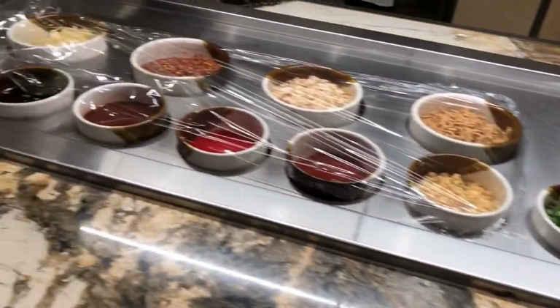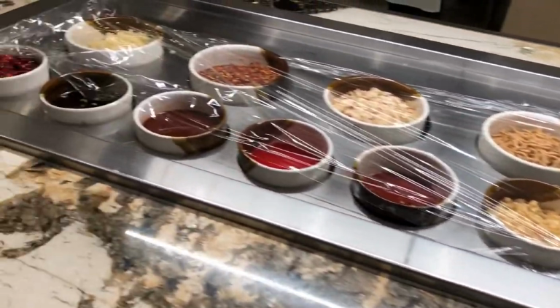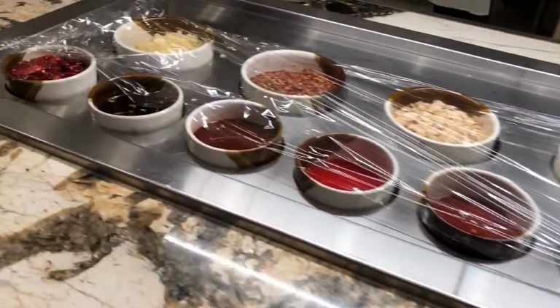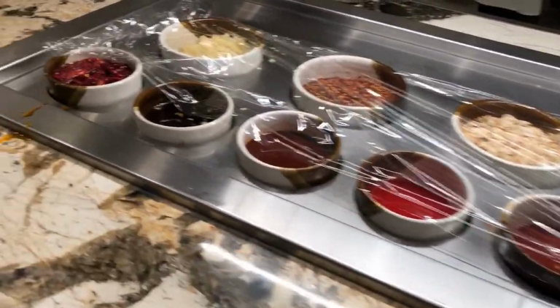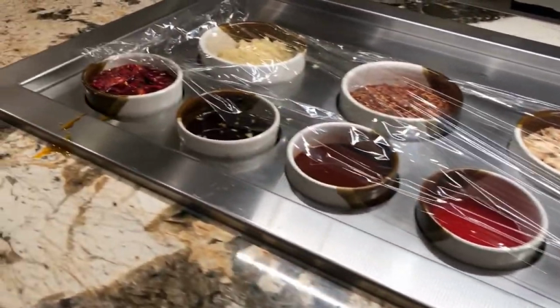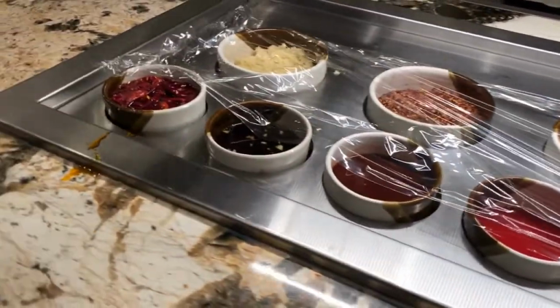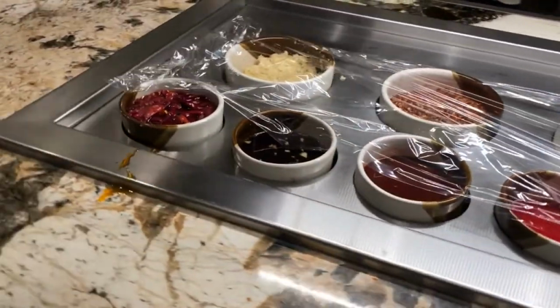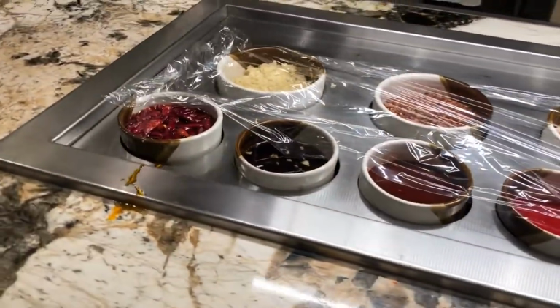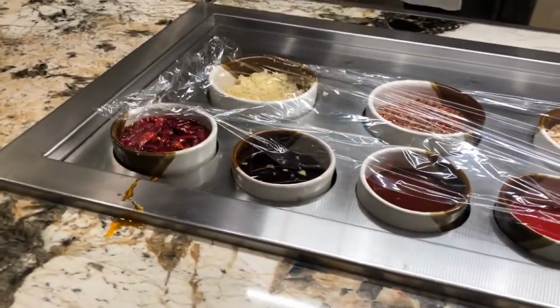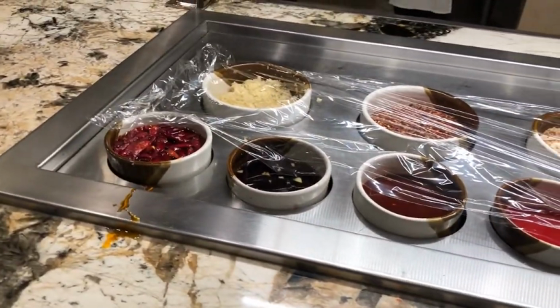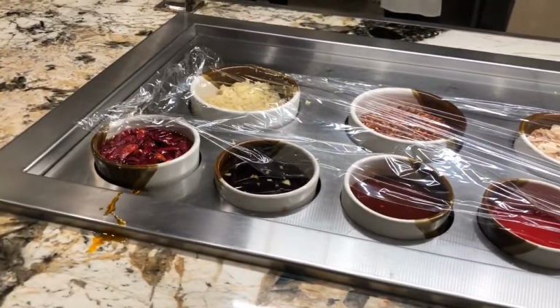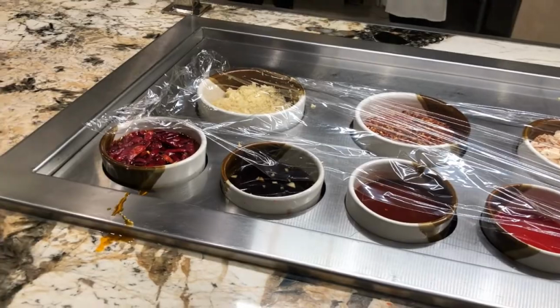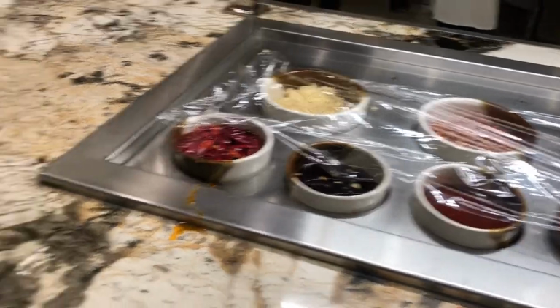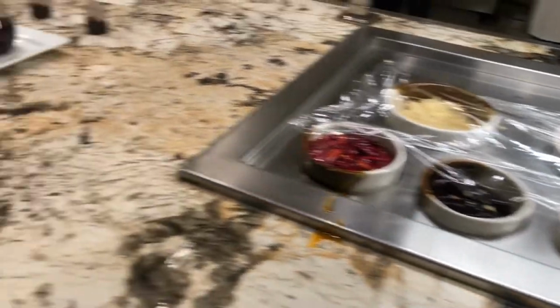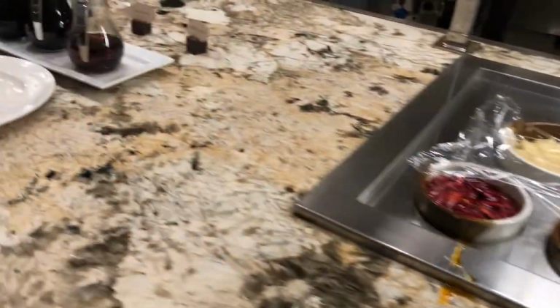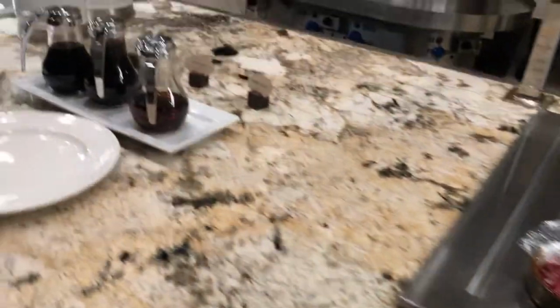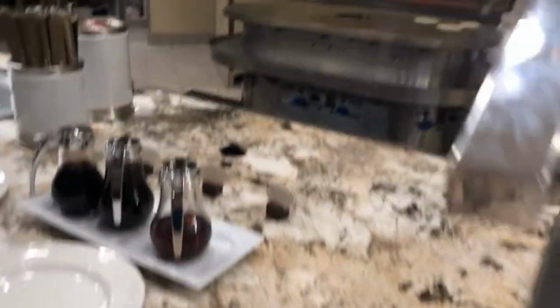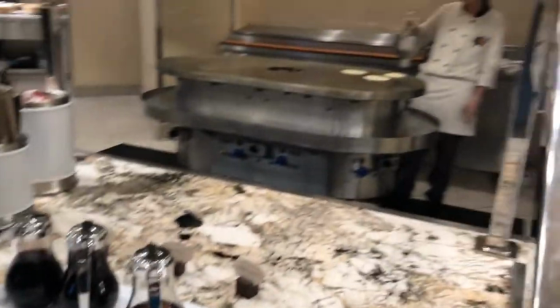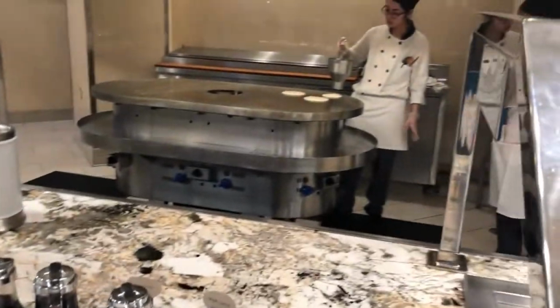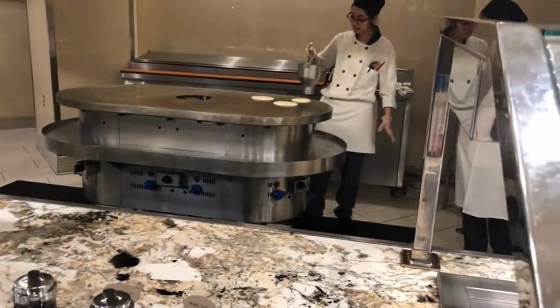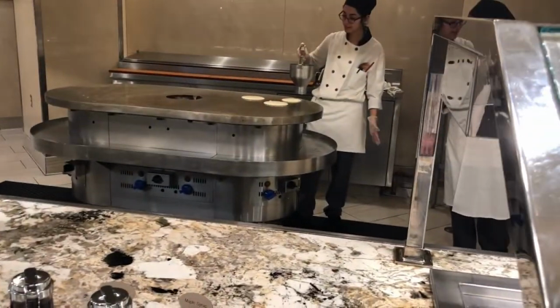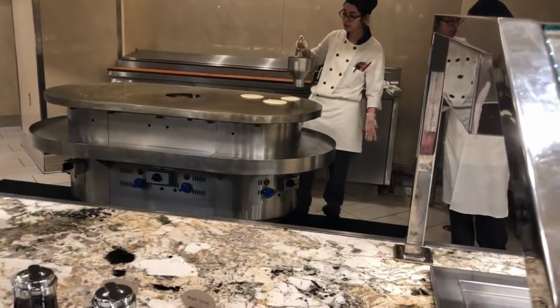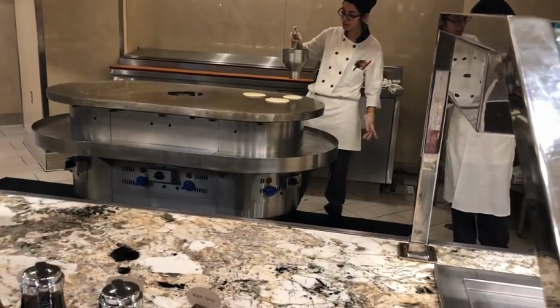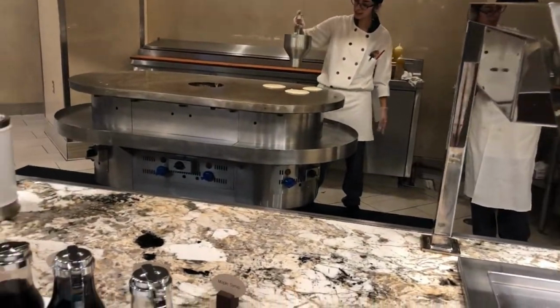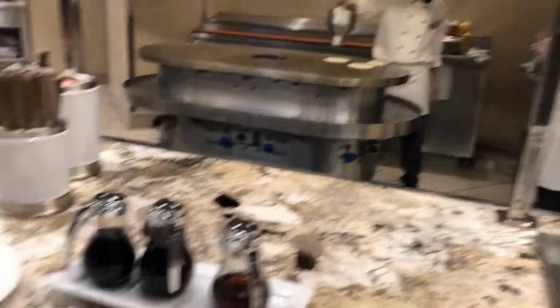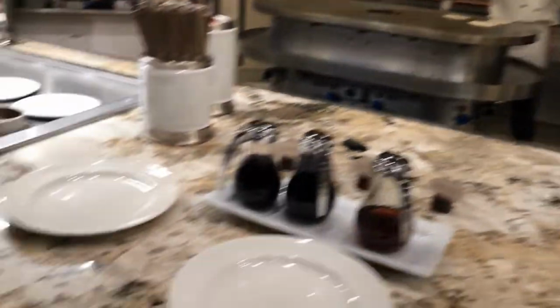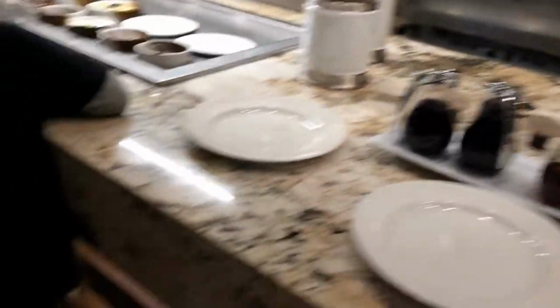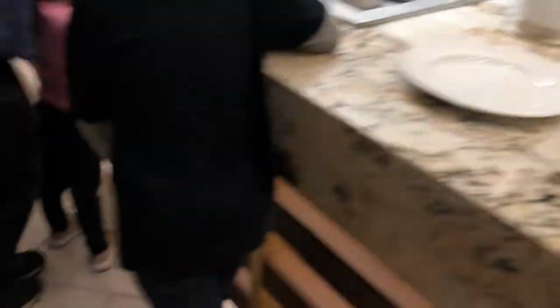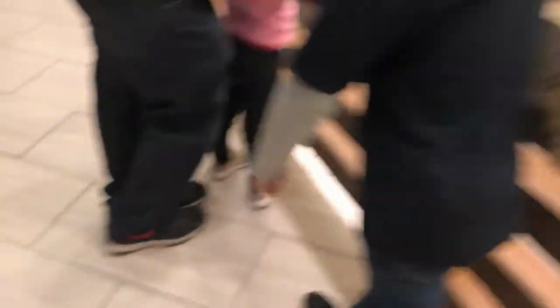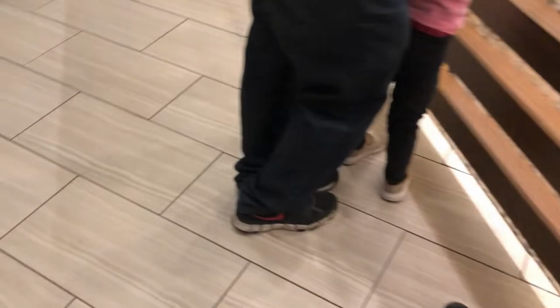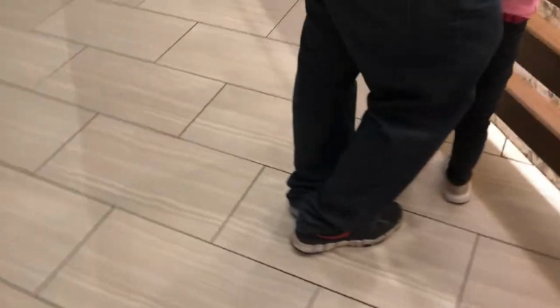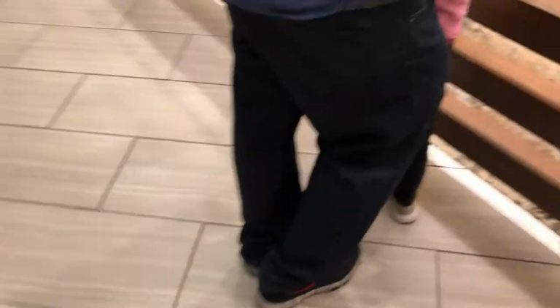All these toppings you see here are for the made-to-order pancakes that they're making in the back right there. Very fresh, very warm, so definitely get your pancakes.